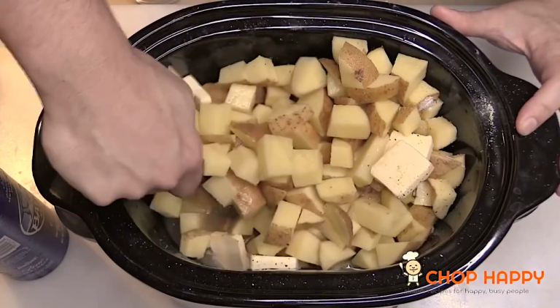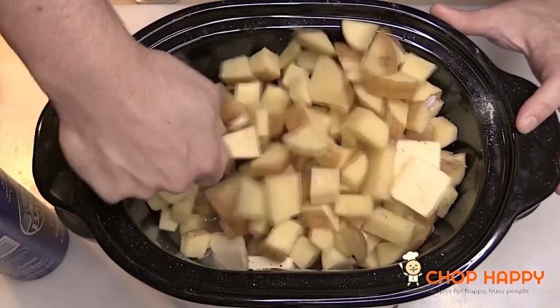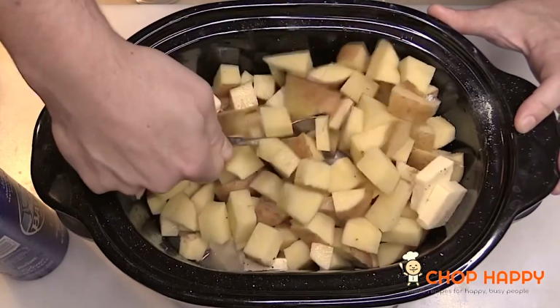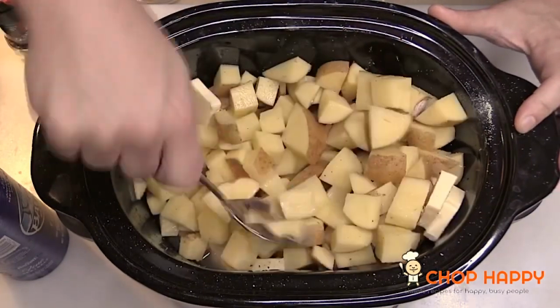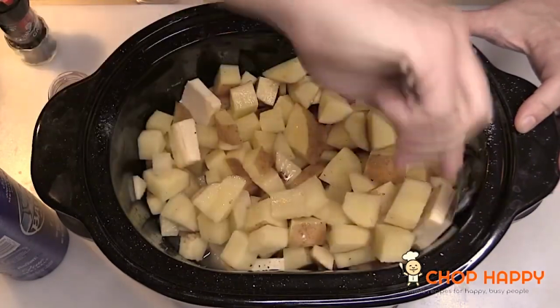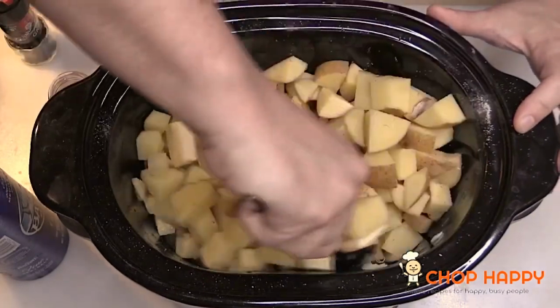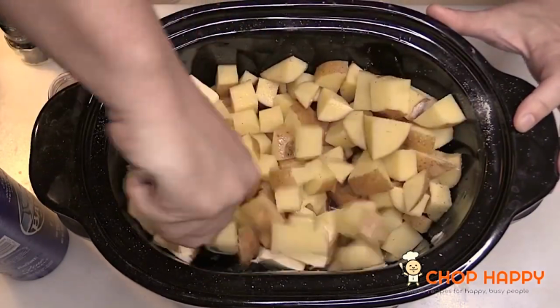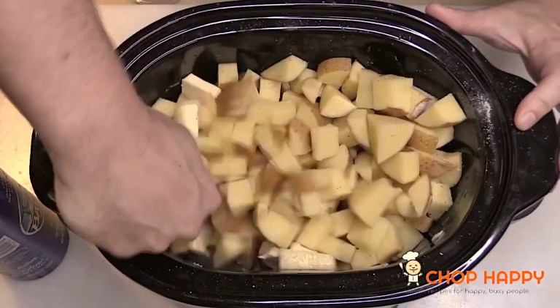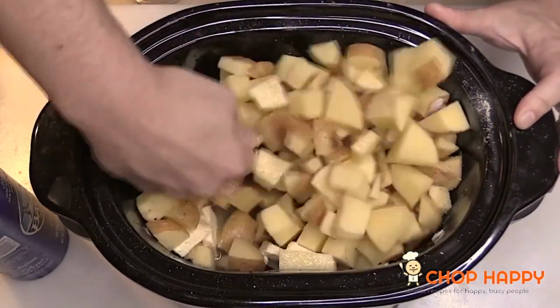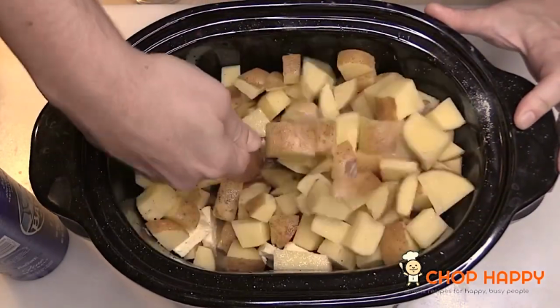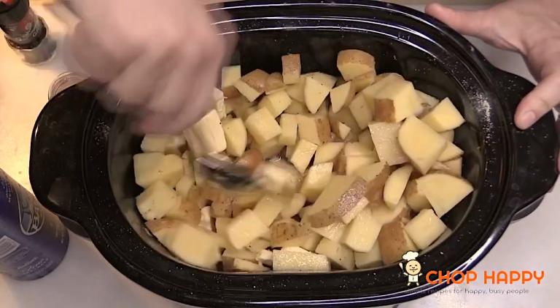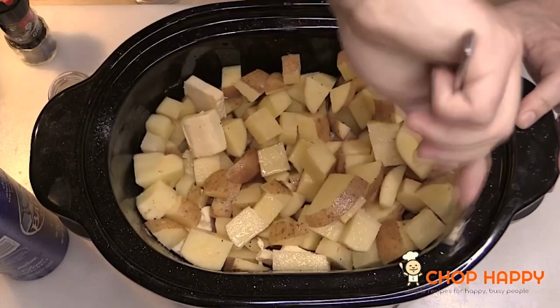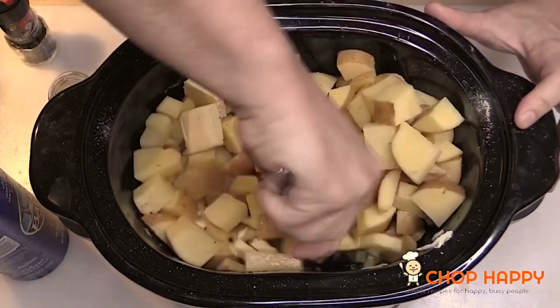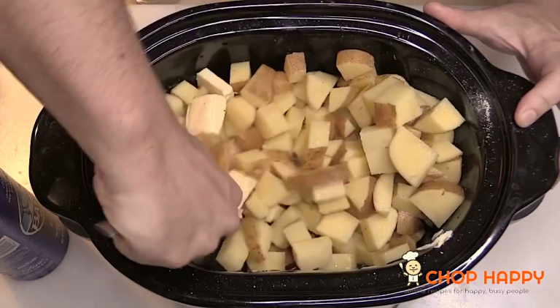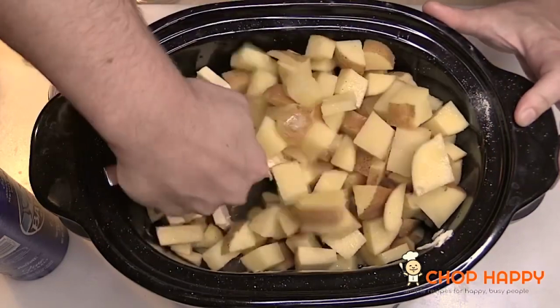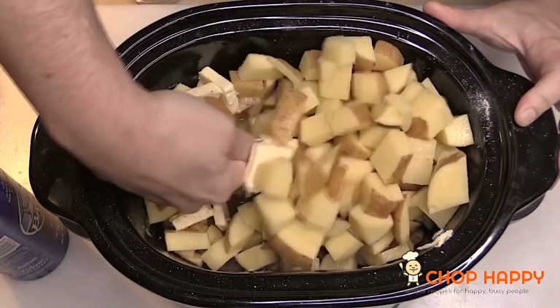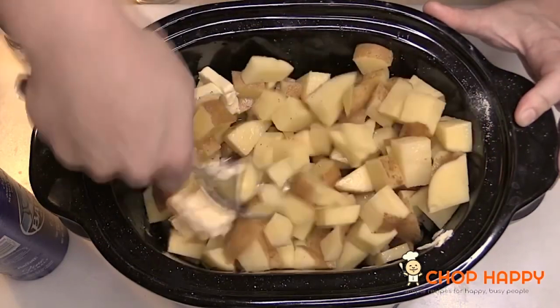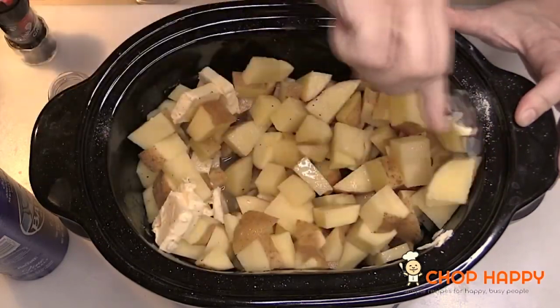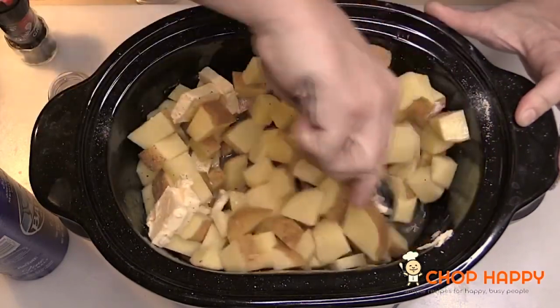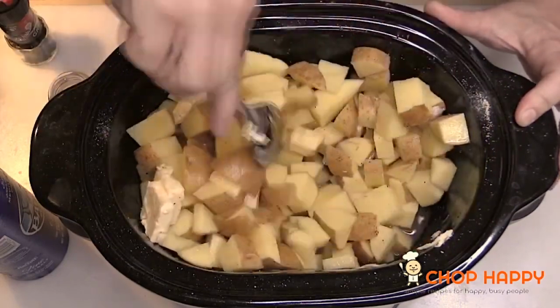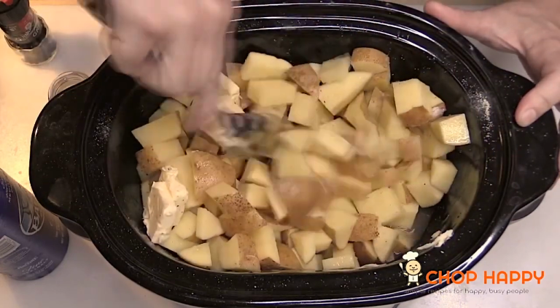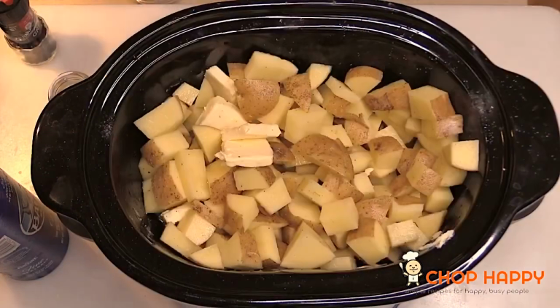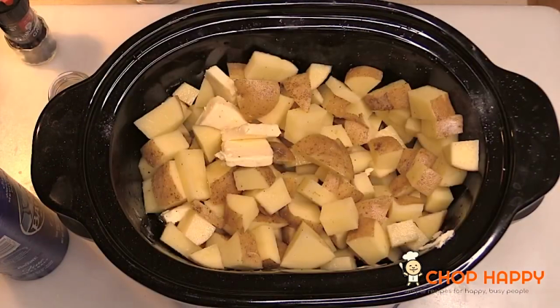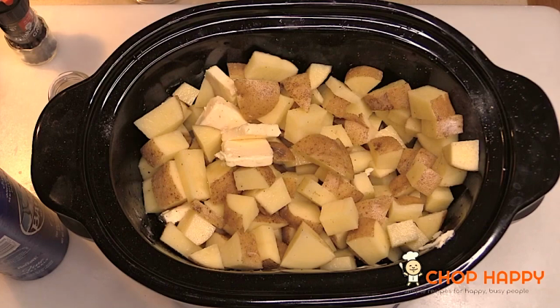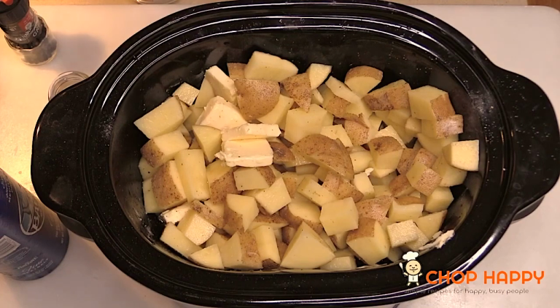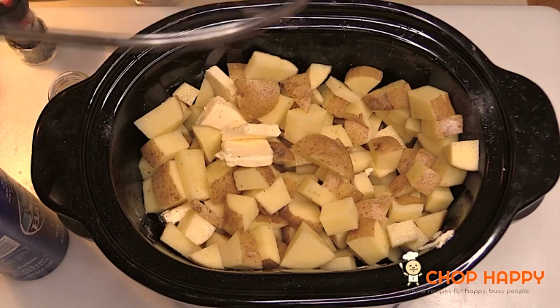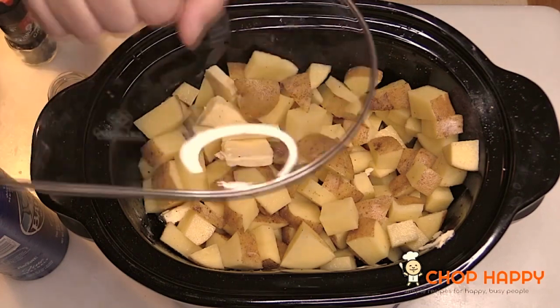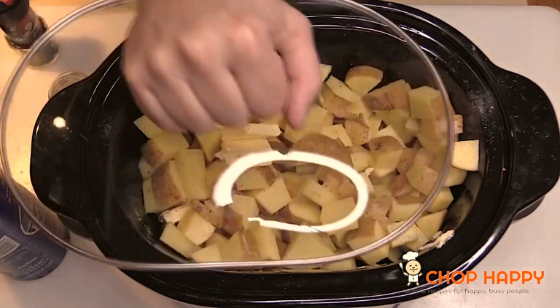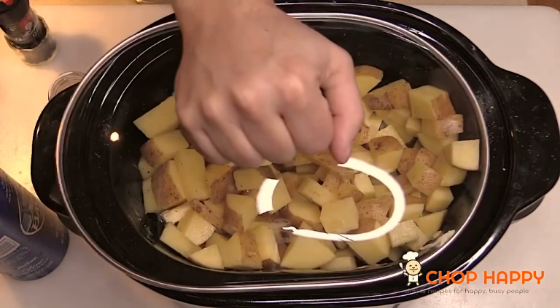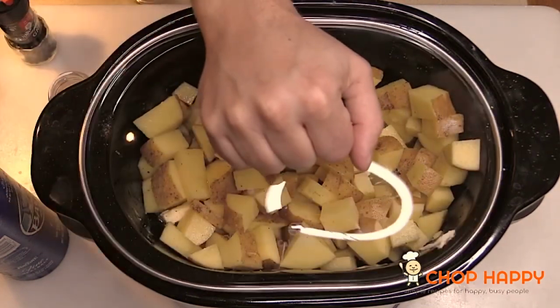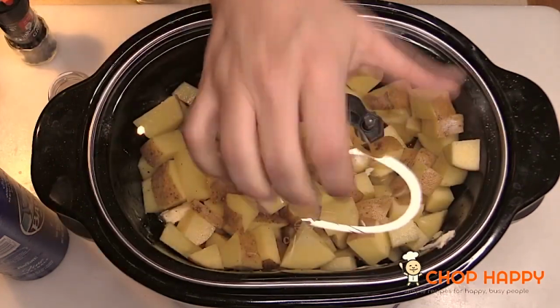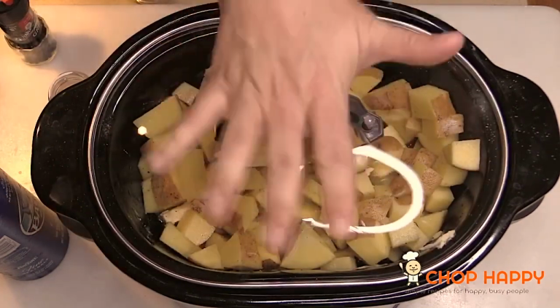We're gonna mix this together and think about all the wonderful things that are gonna come true while we make this creamy mashed potato happiness. All right guys, one more easy step when we get home from work — four and a half hours on low.